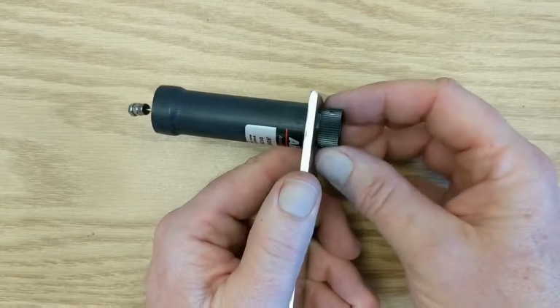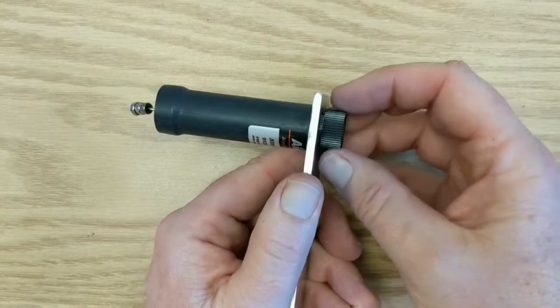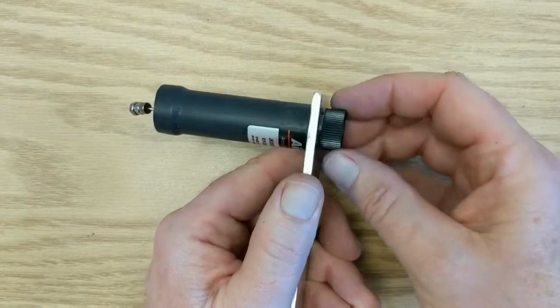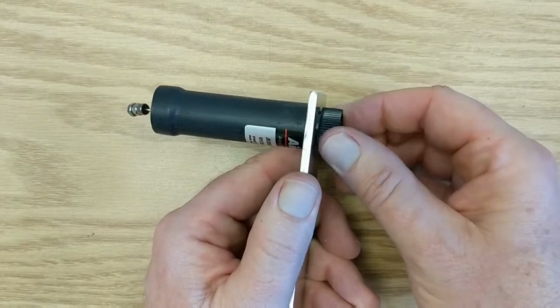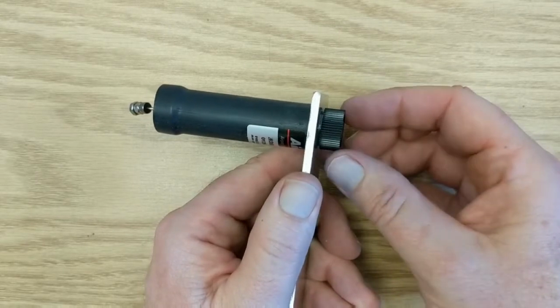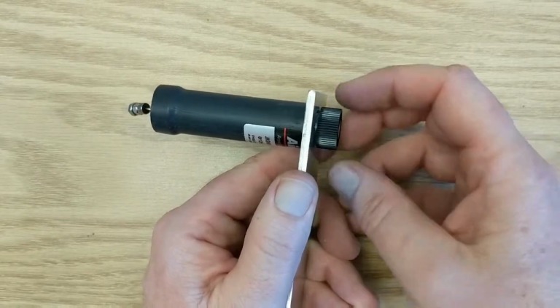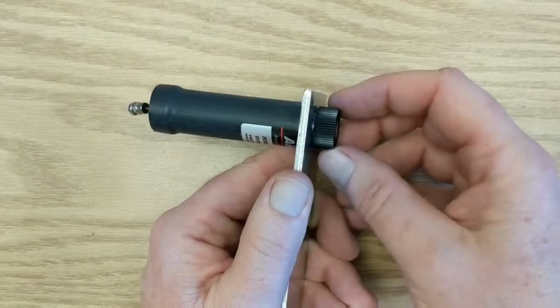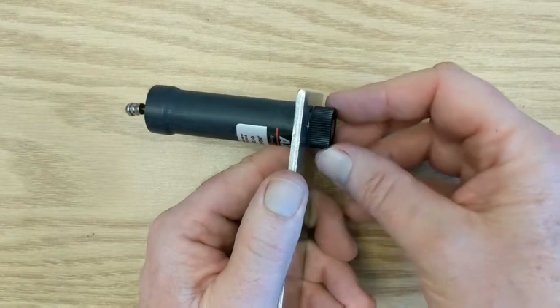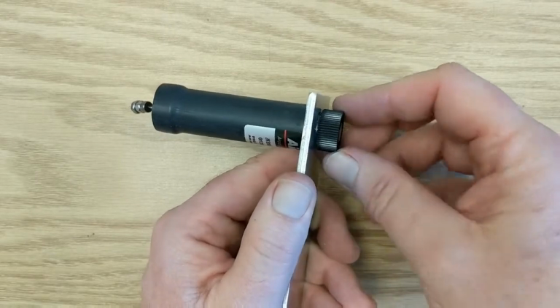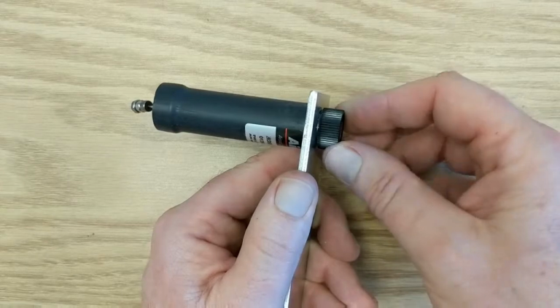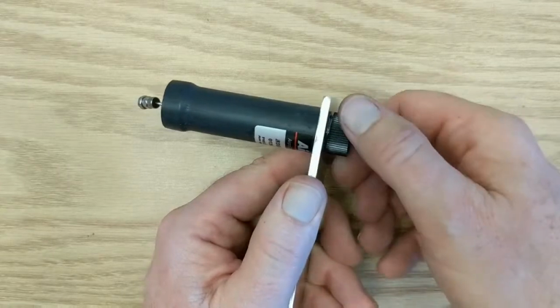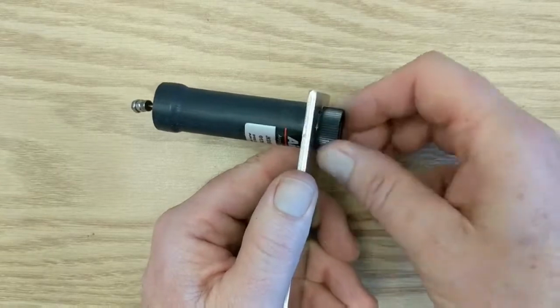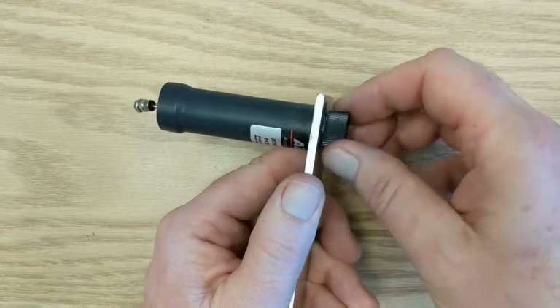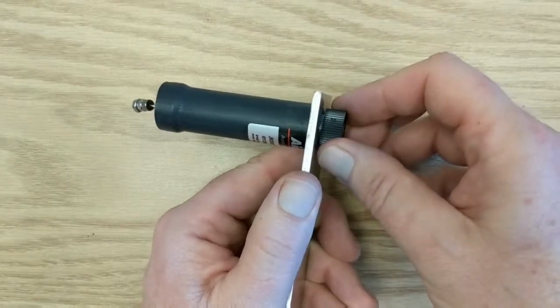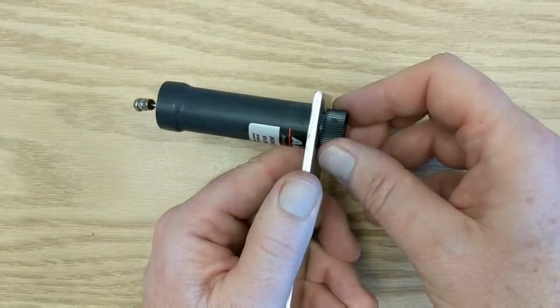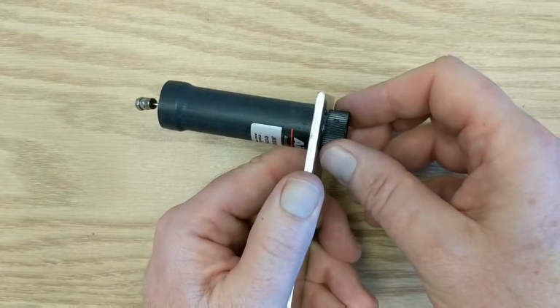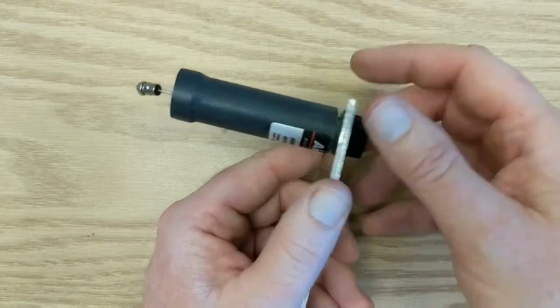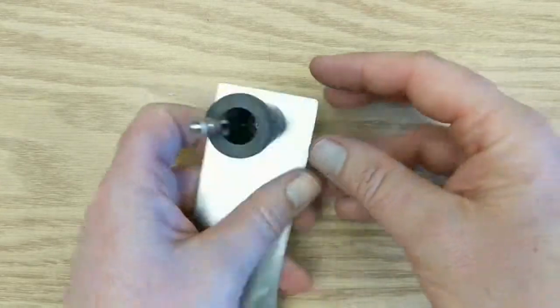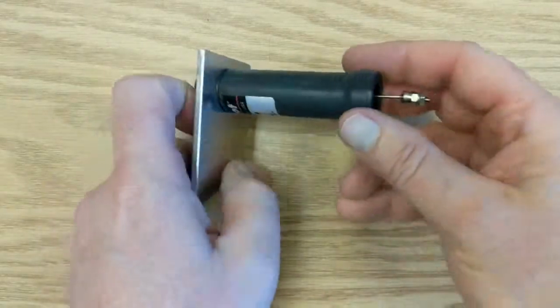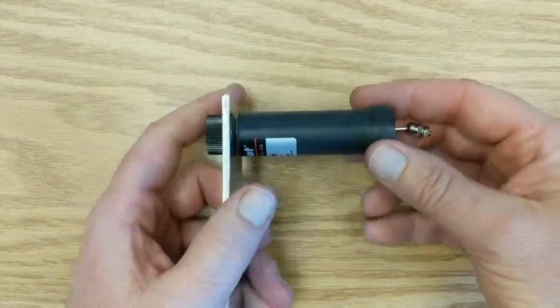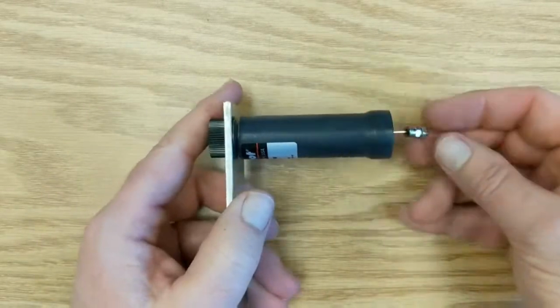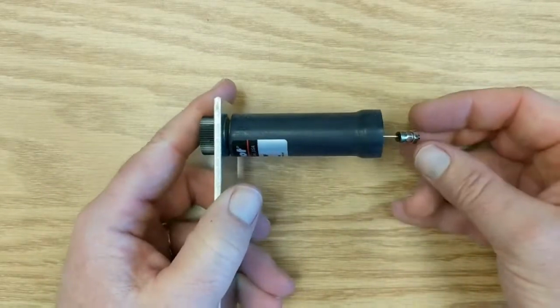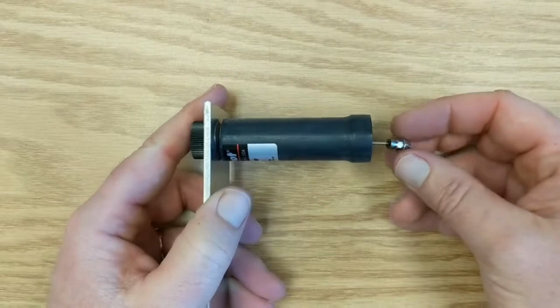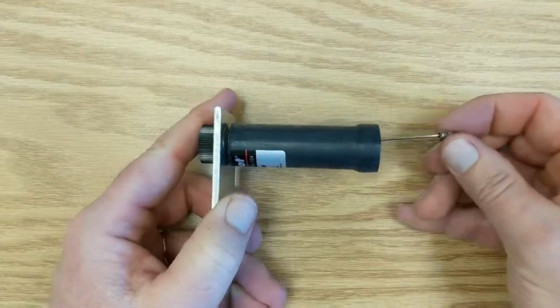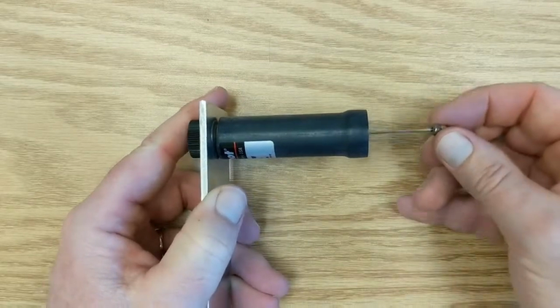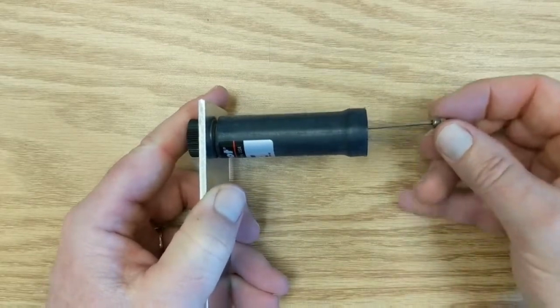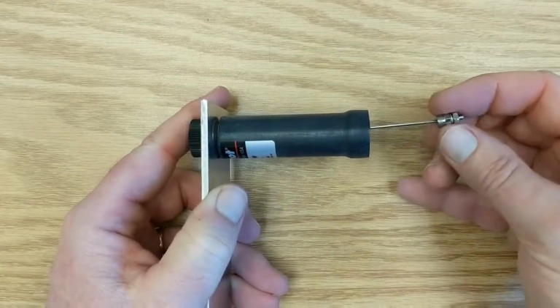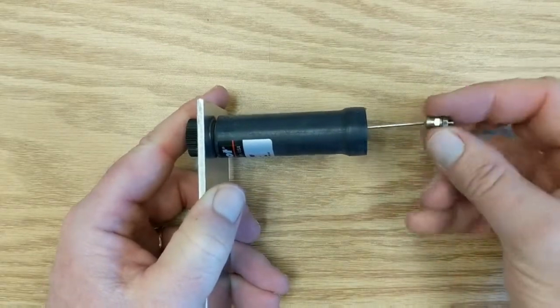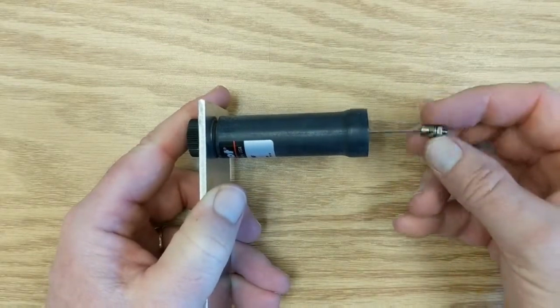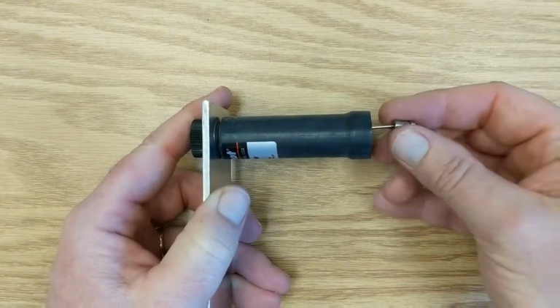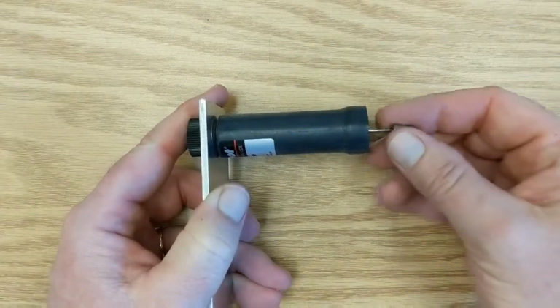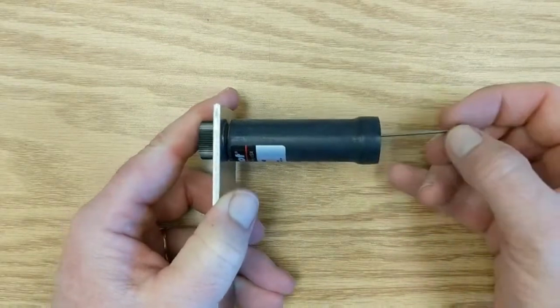I can increase the damping by turning it clockwise and decrease it by turning it counterclockwise. You can attach the rod — it's got a ball joint at the piston and a ball joint at the outer end to a load.